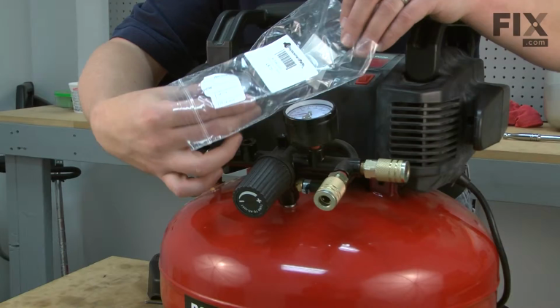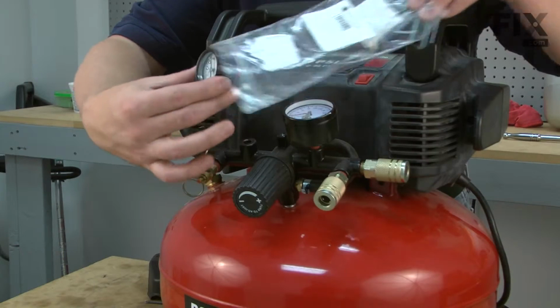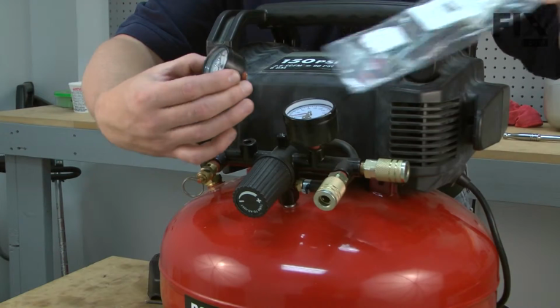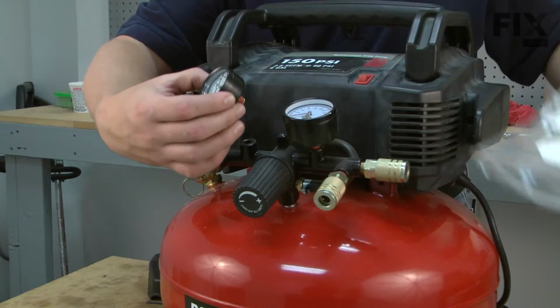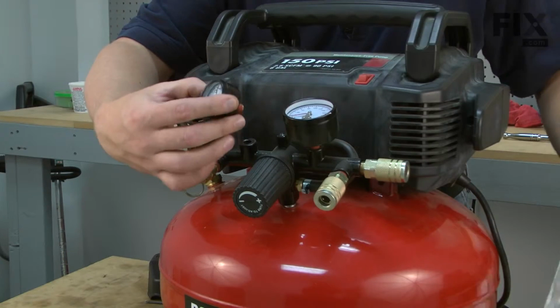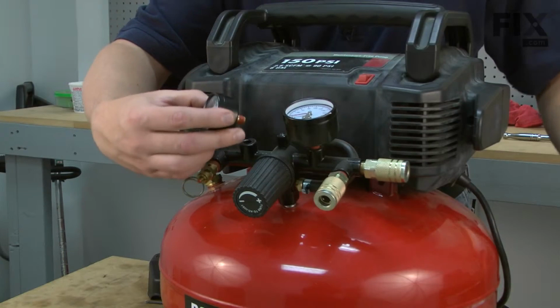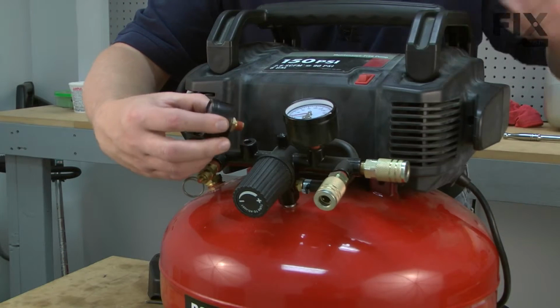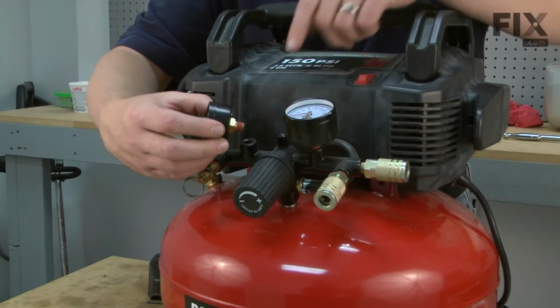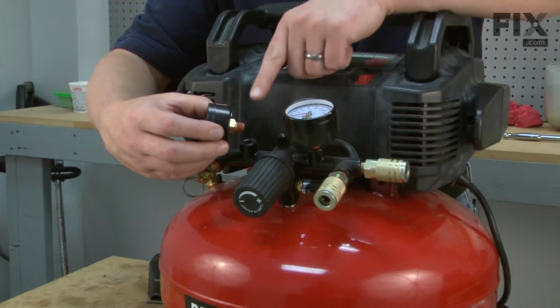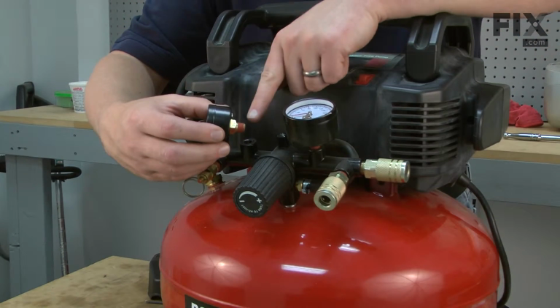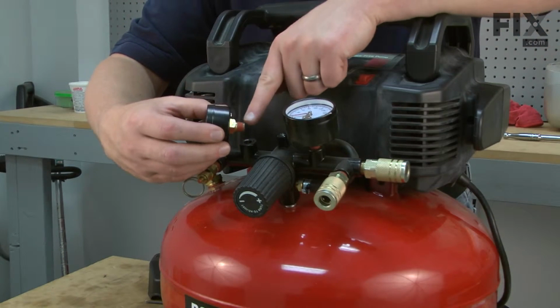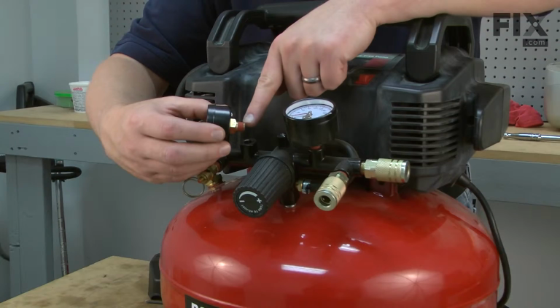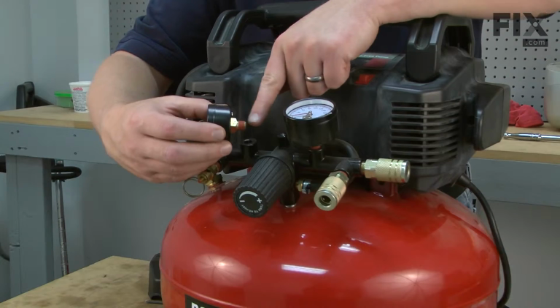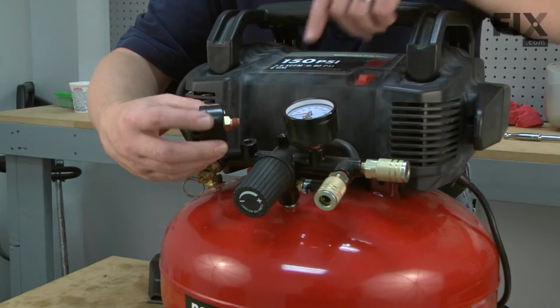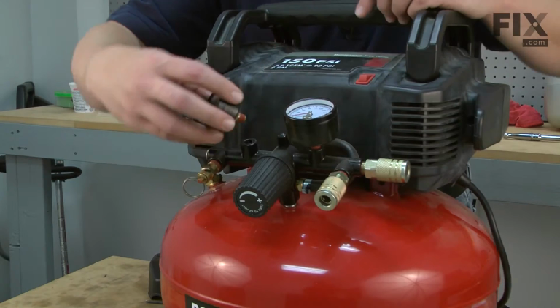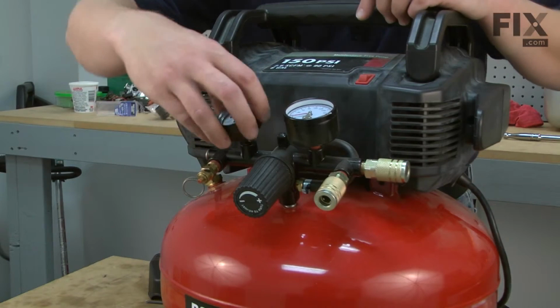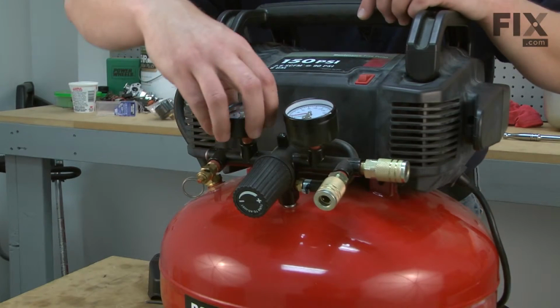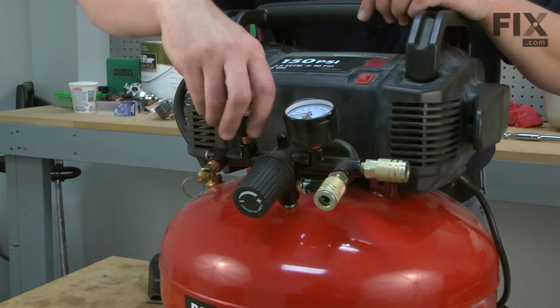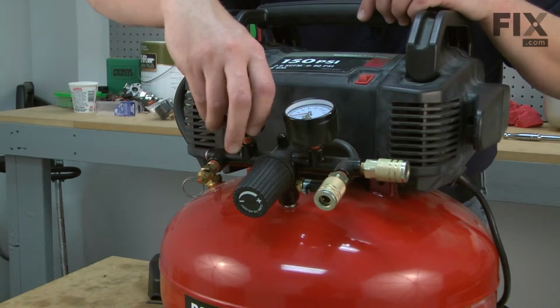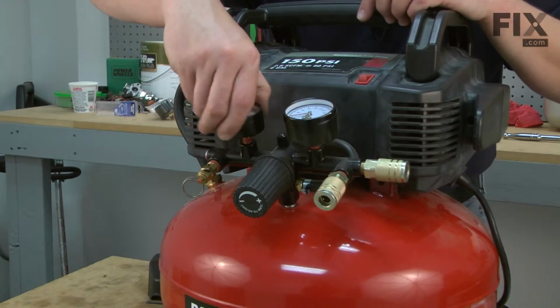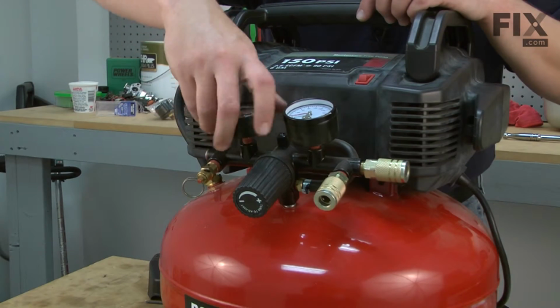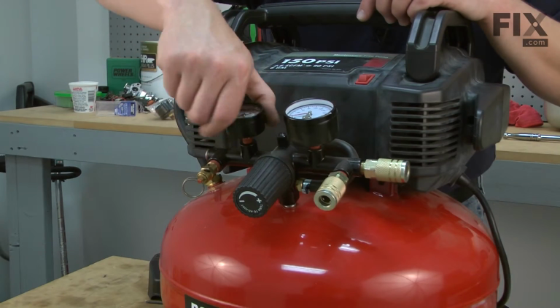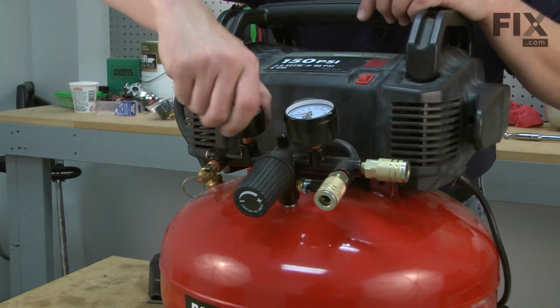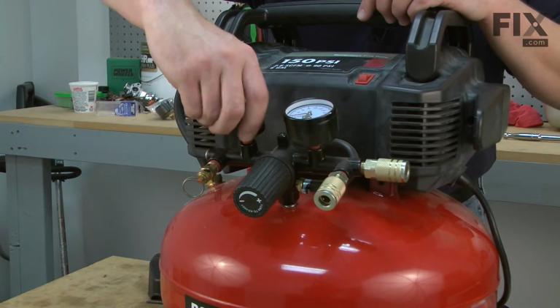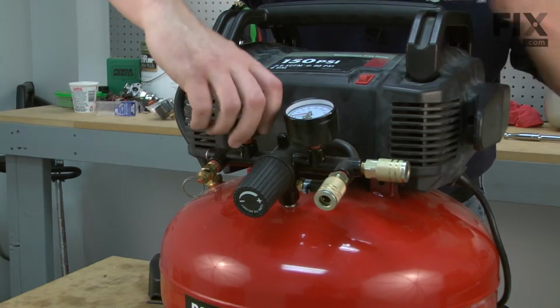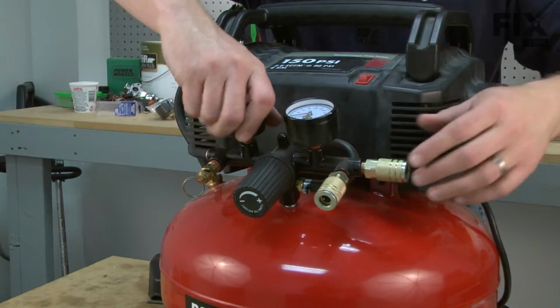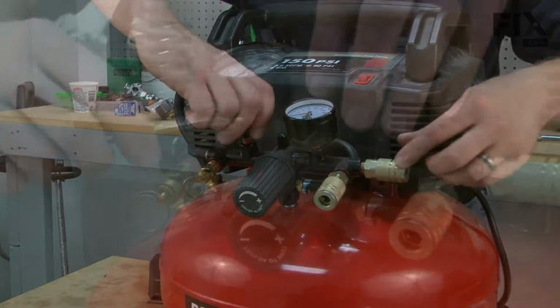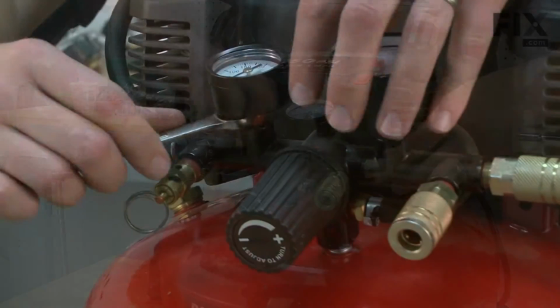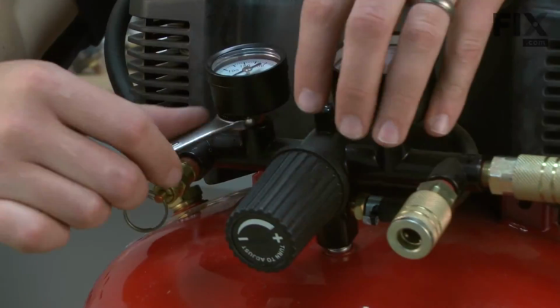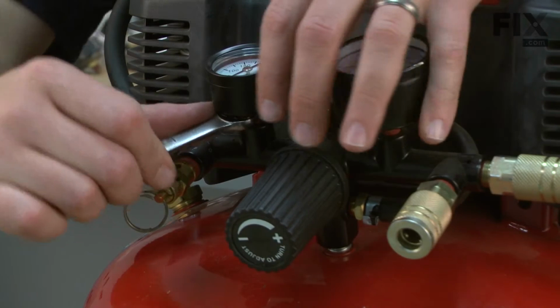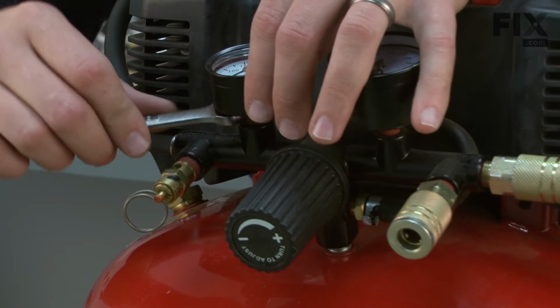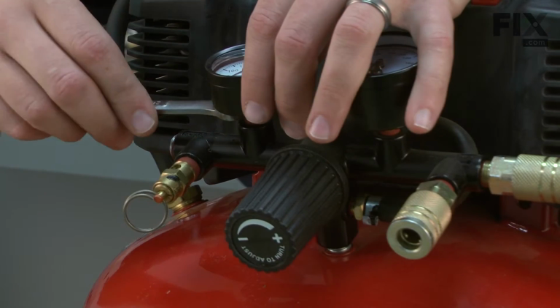Now we can install our new tank gauge. The threads already have thread sealant on them, so I can just simply screw the new gauge onto the manifold and I'll secure it with the wrench.